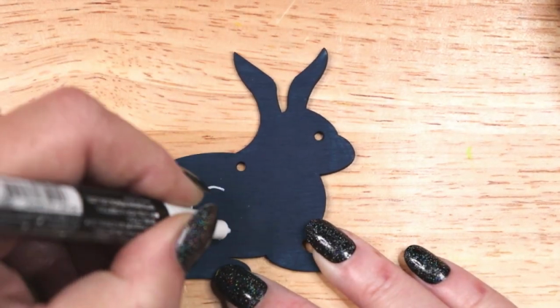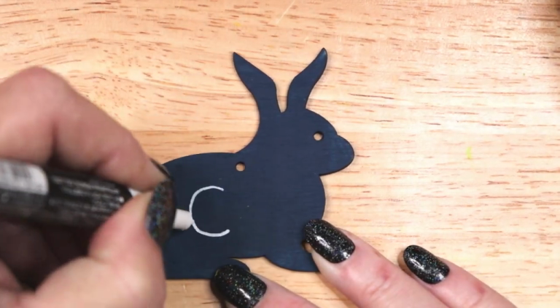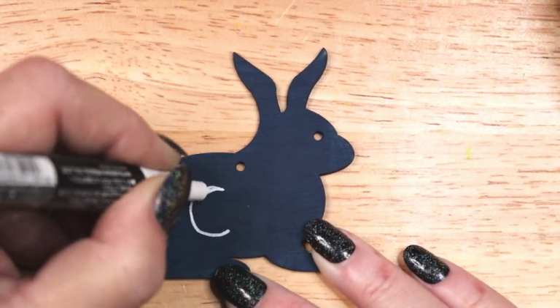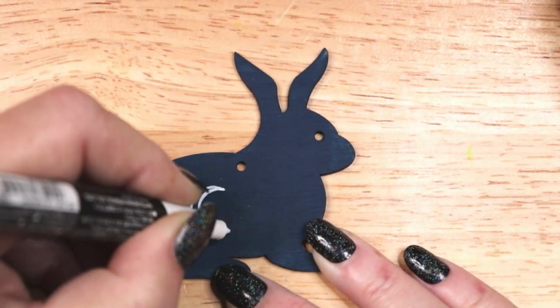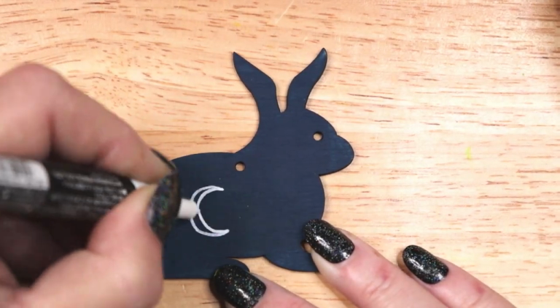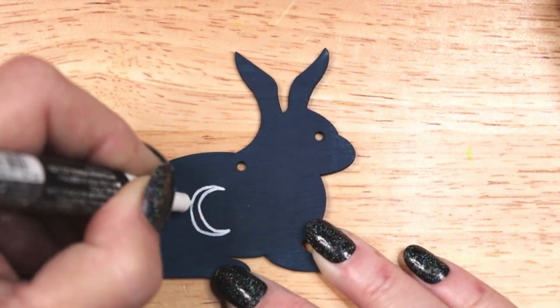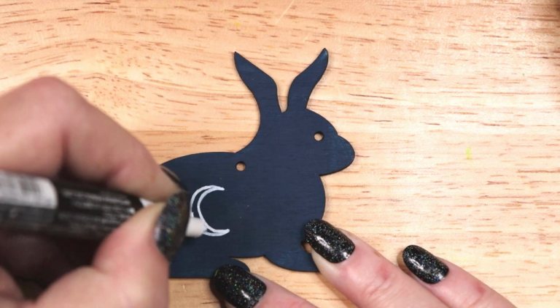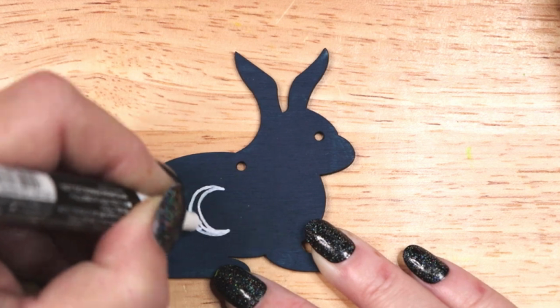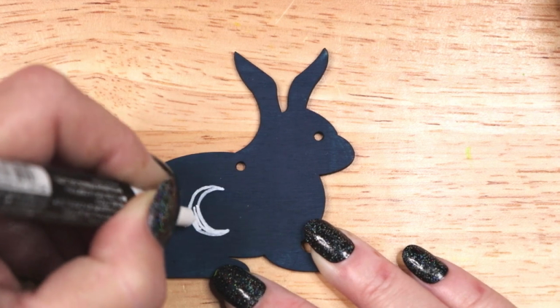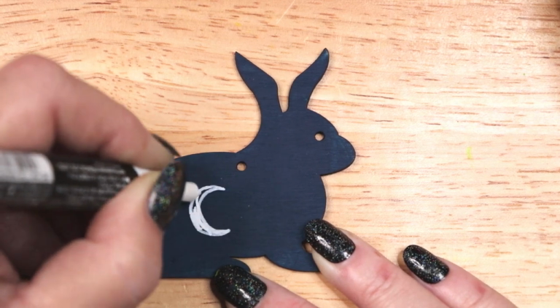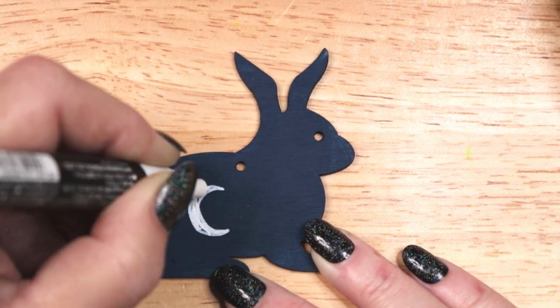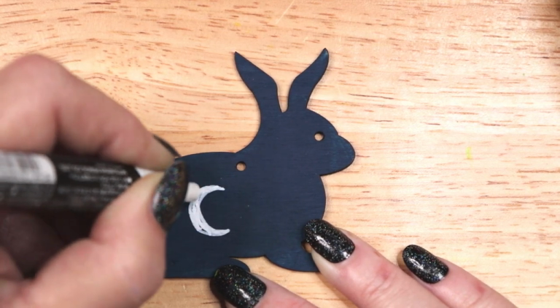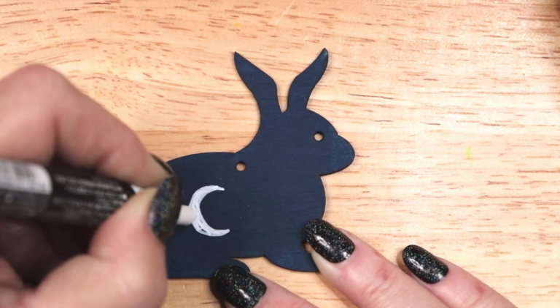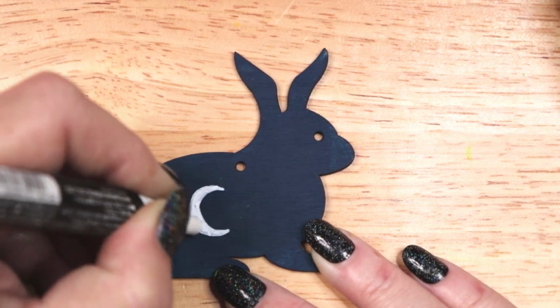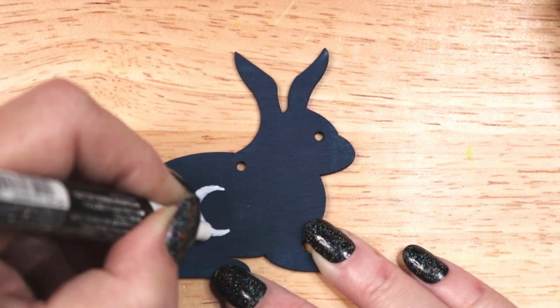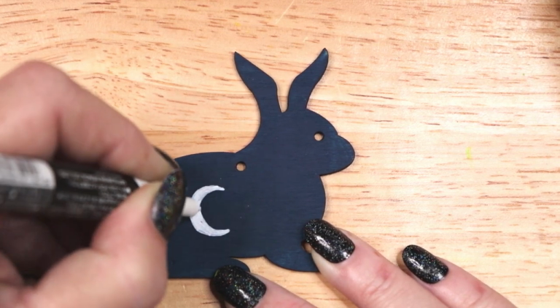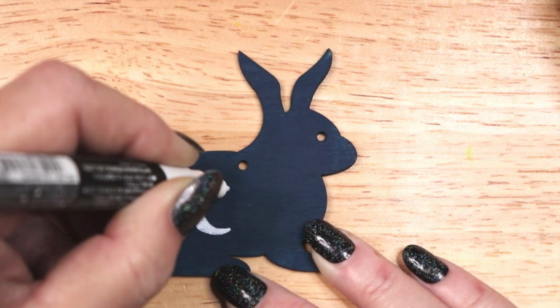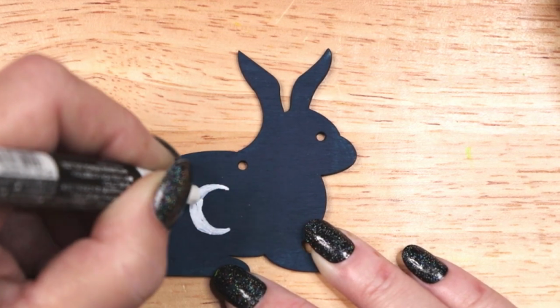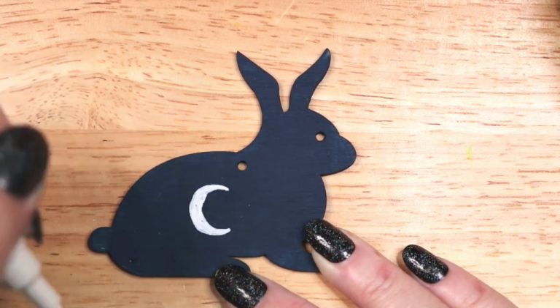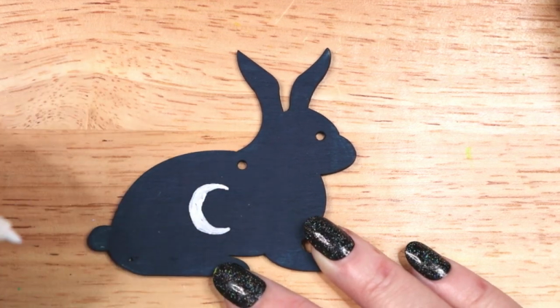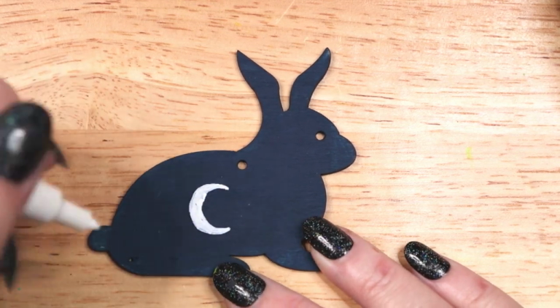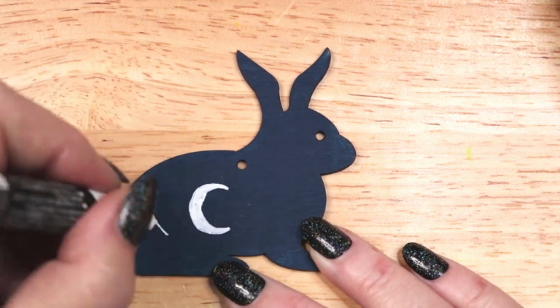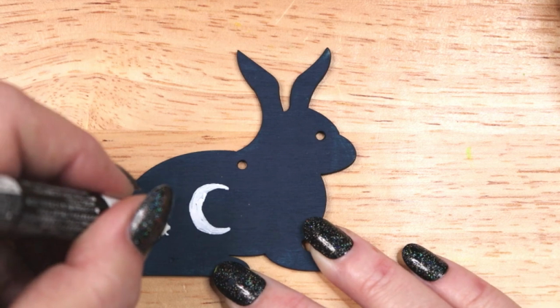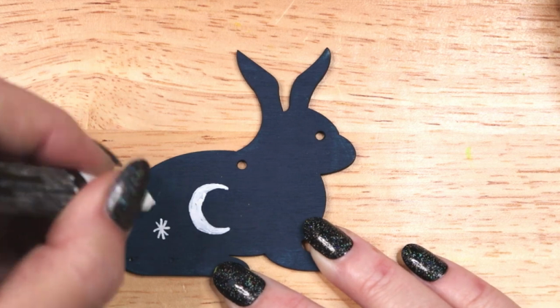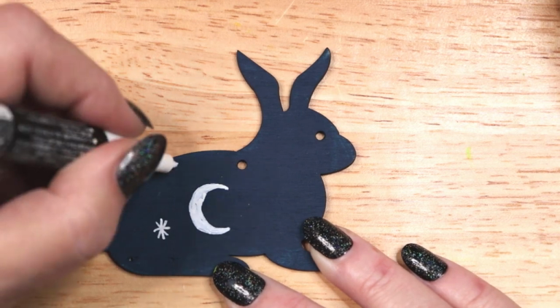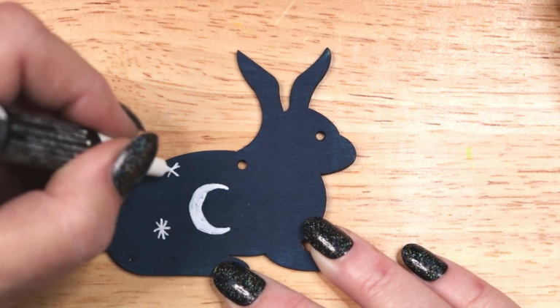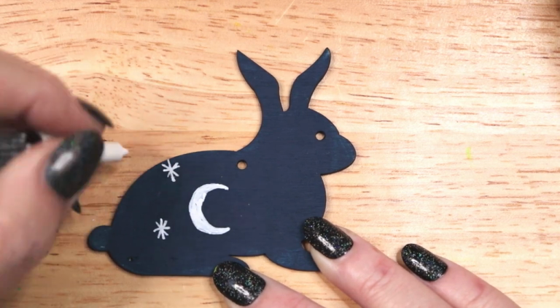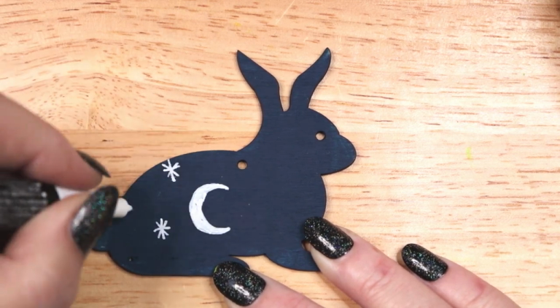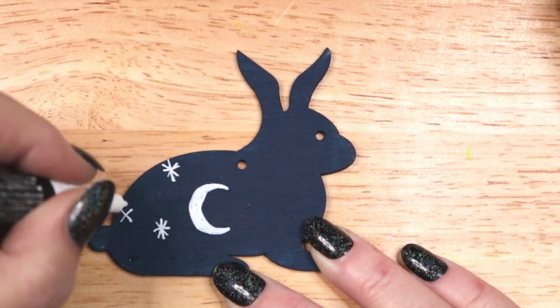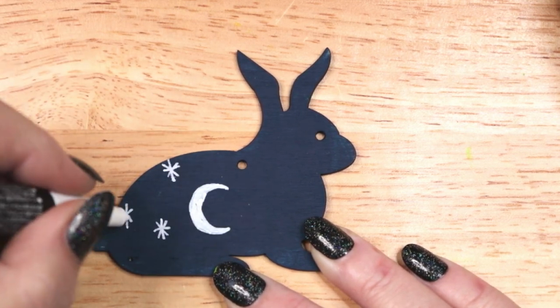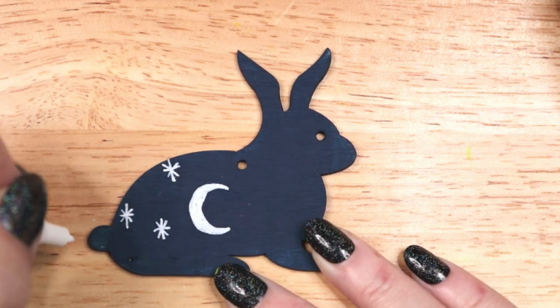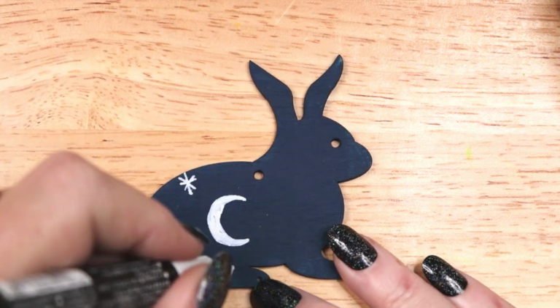With the blue rabbit I wanted to create a simple night sky theme with a crescent moon and stars. I am using a white Posca paint pen to draw my moon and stars.